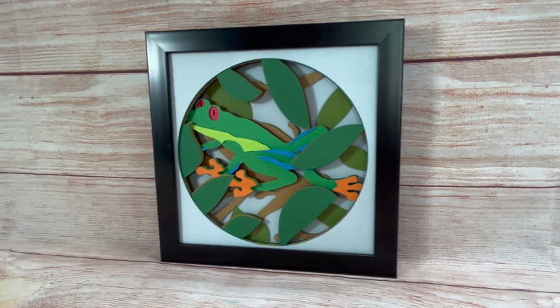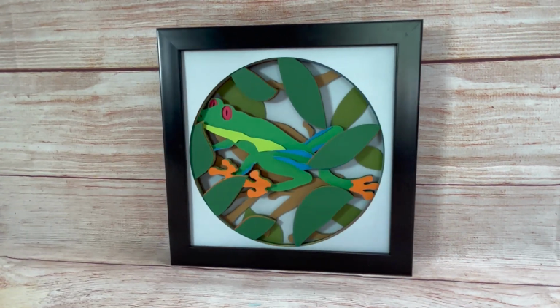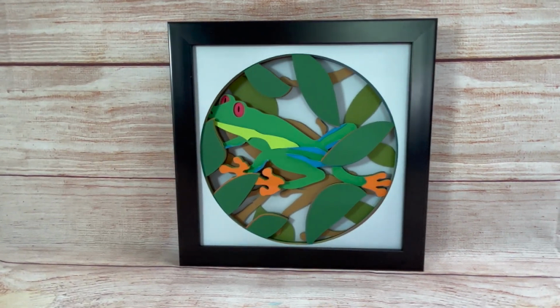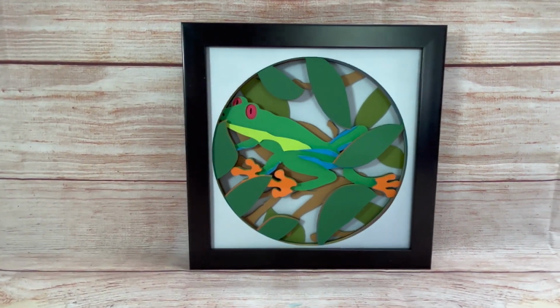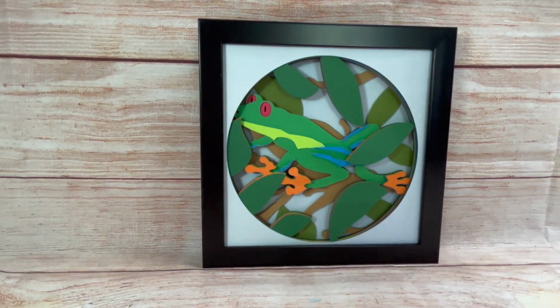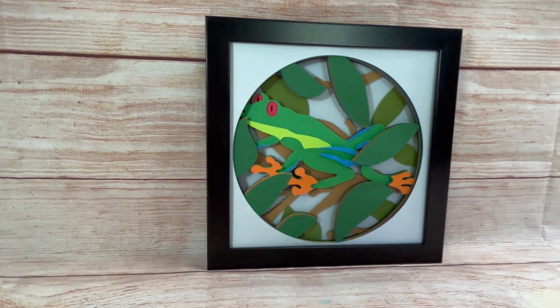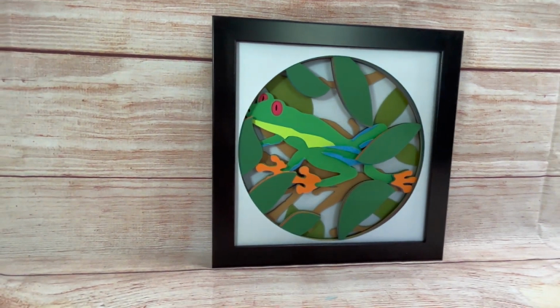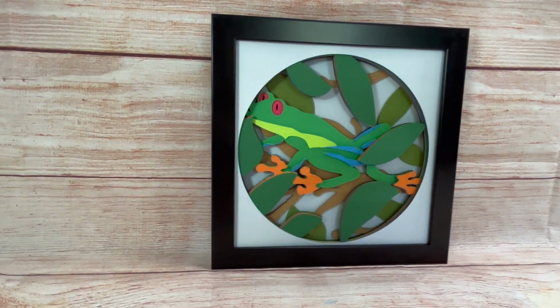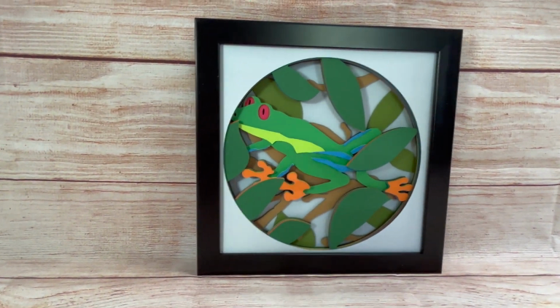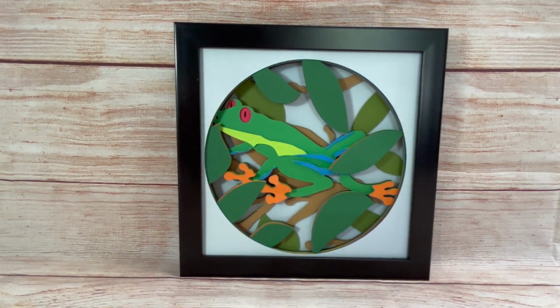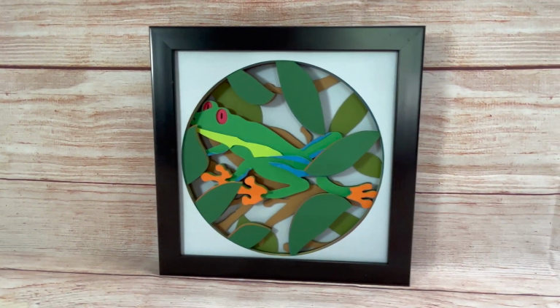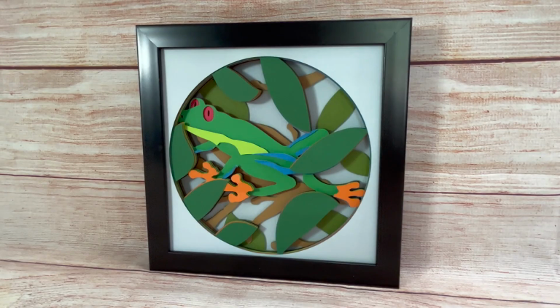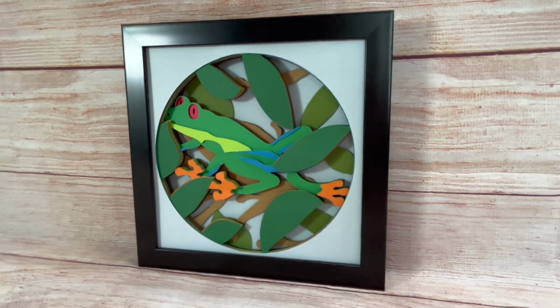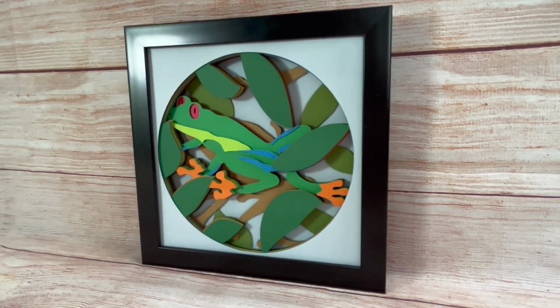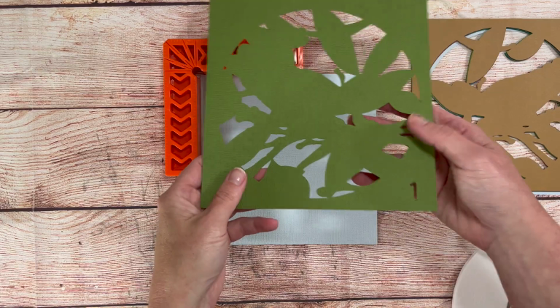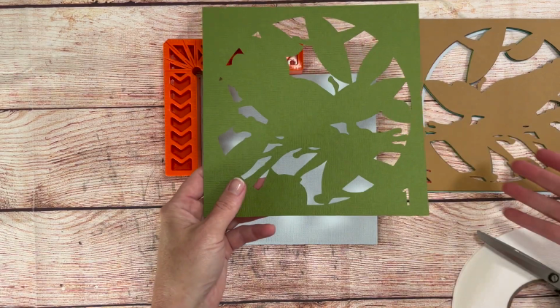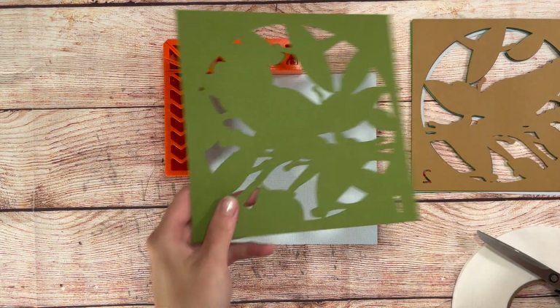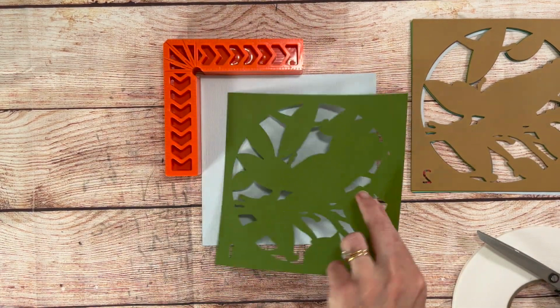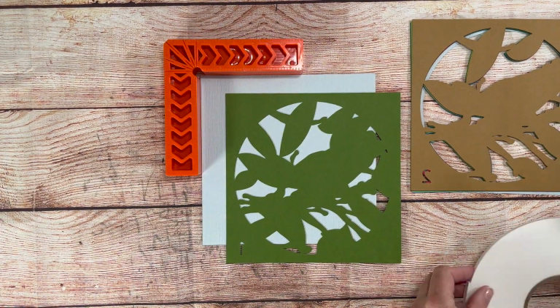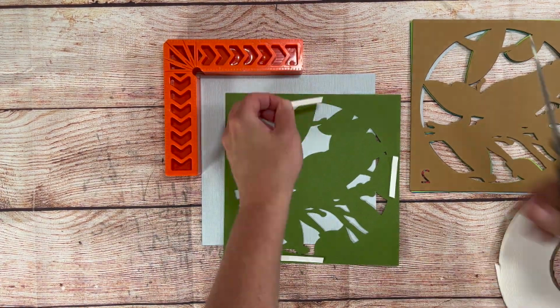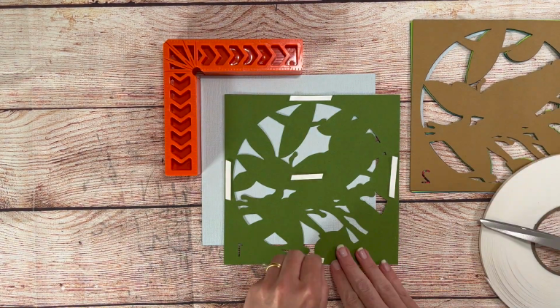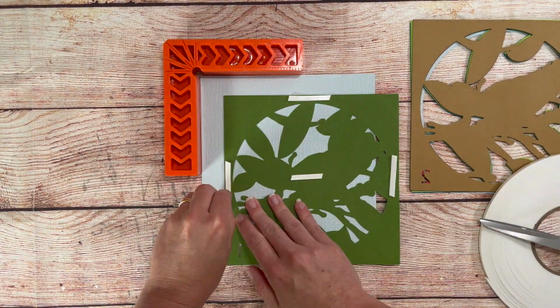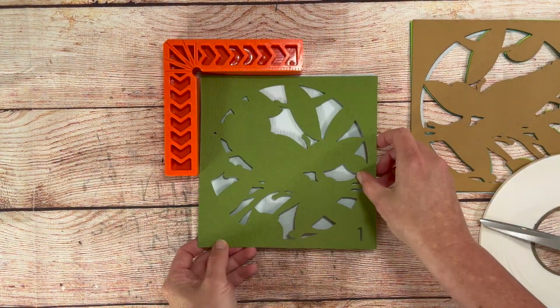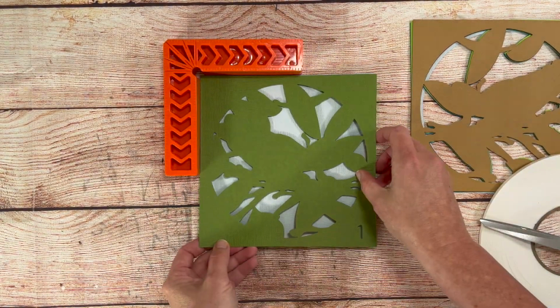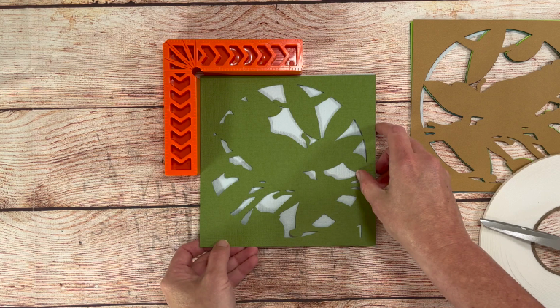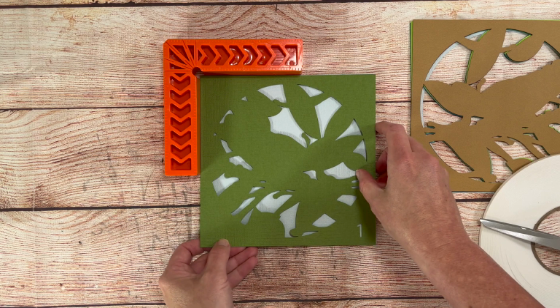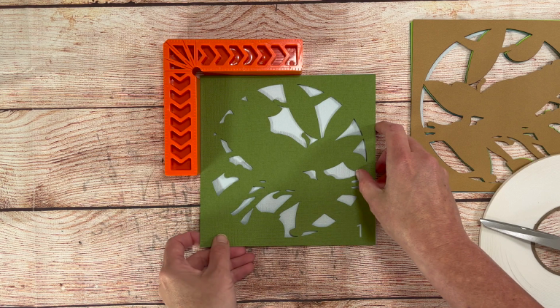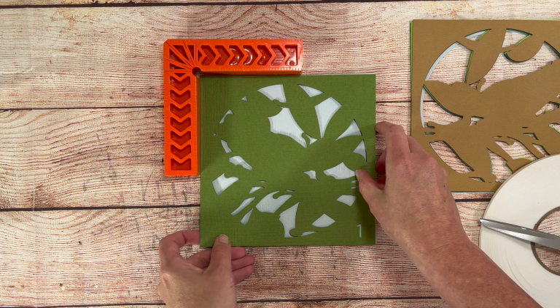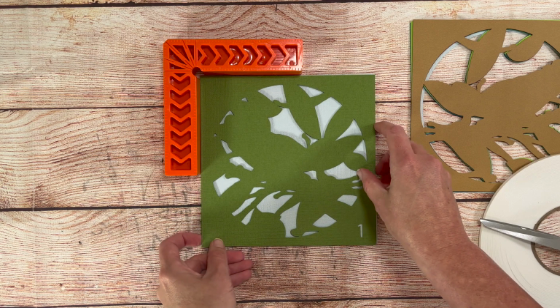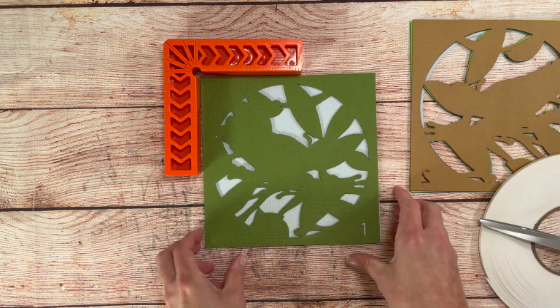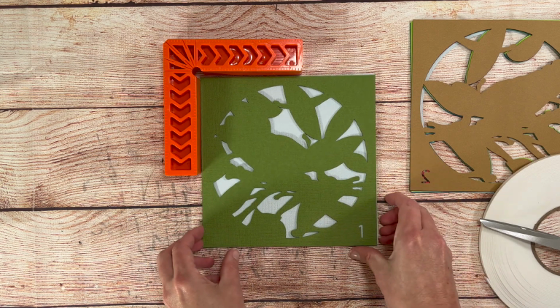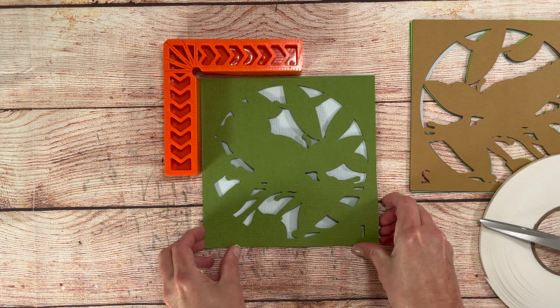Hey everyone, it's Sheena from Crafting Mama Studios here with another 3D shadow box tutorial. Today I worked on a customer request for a tree frog. This cute little guy looks right at home in between all those leaves.